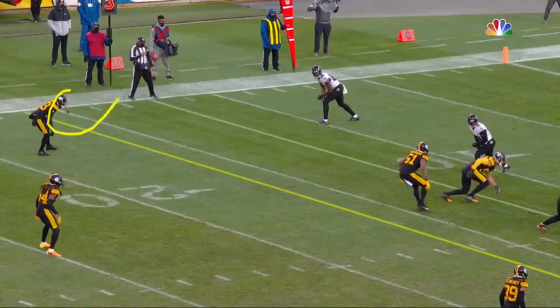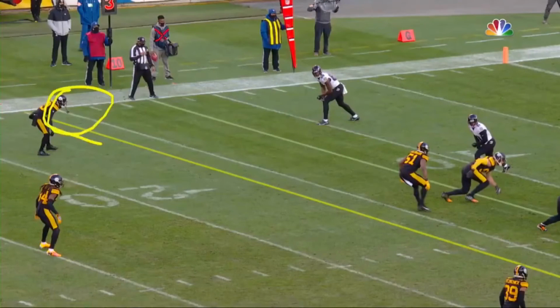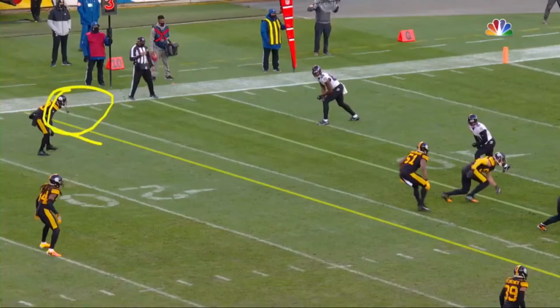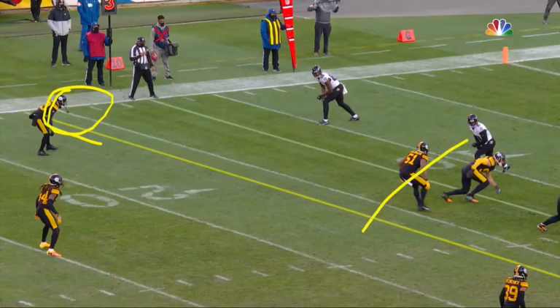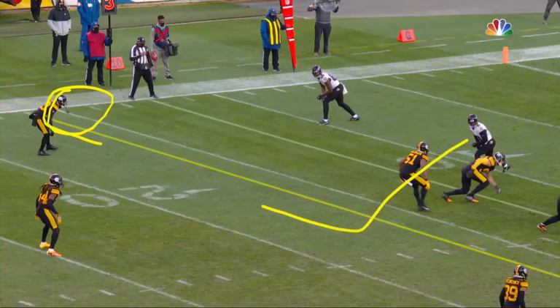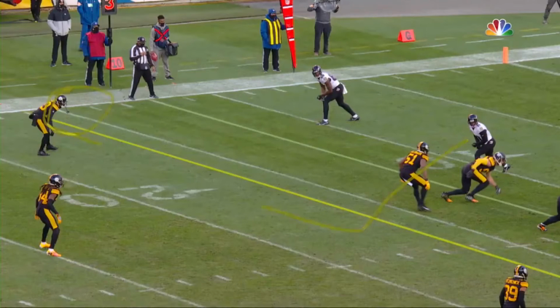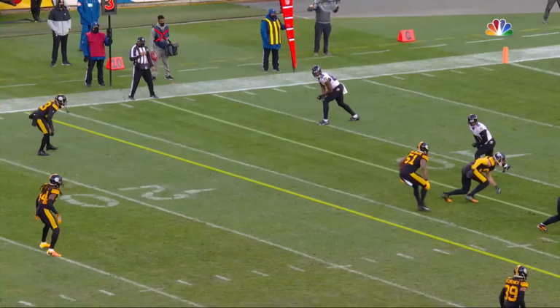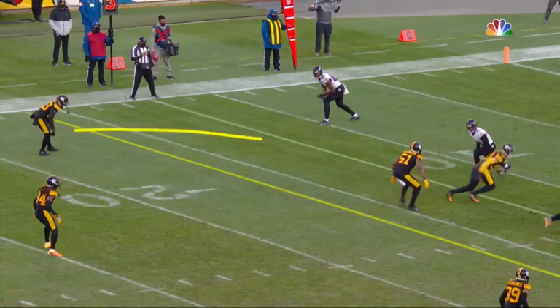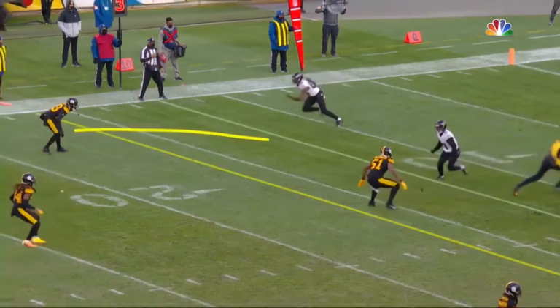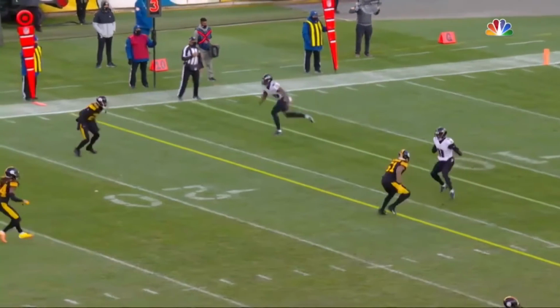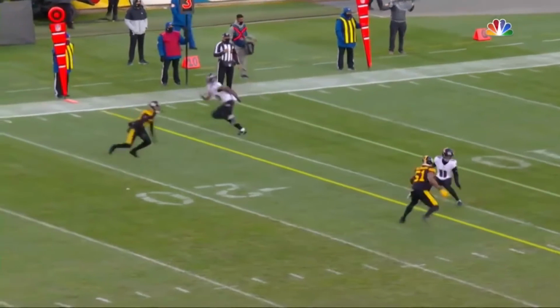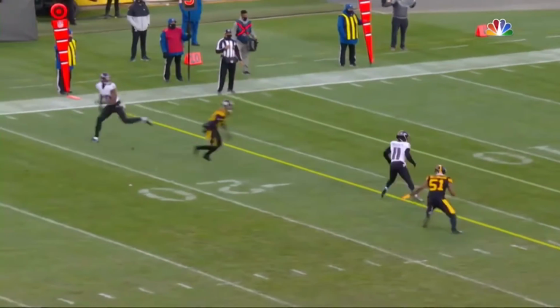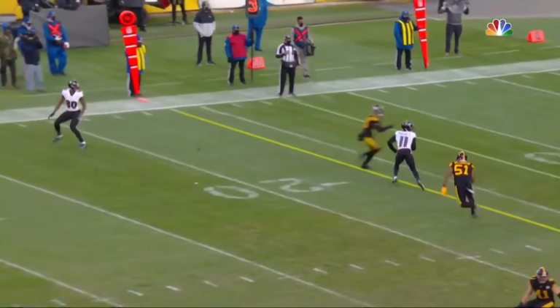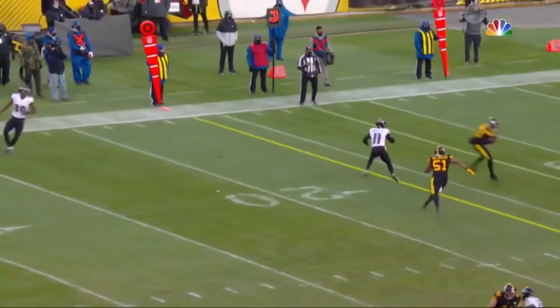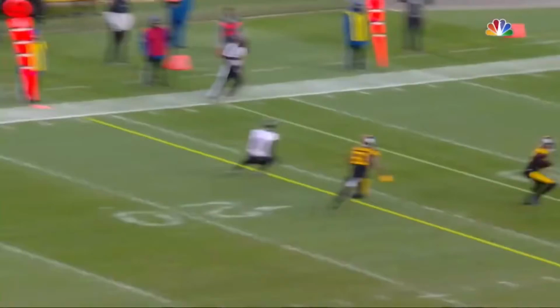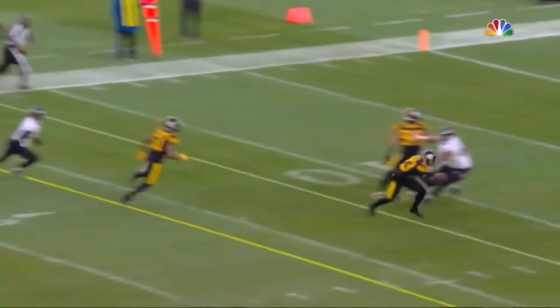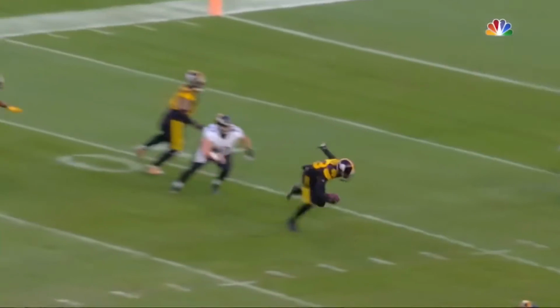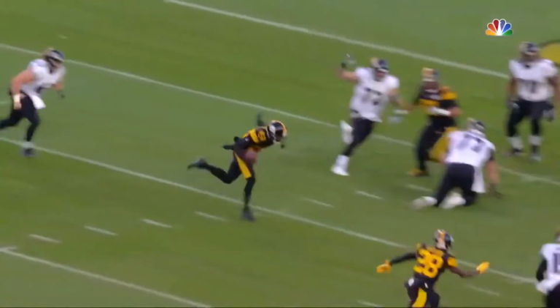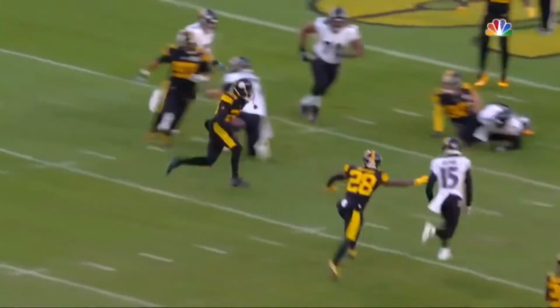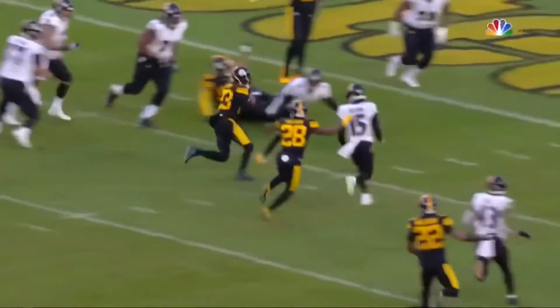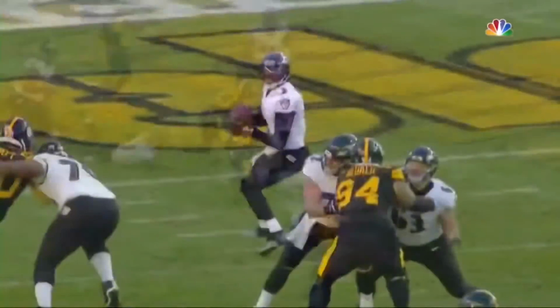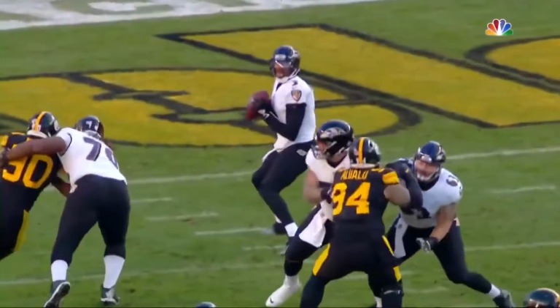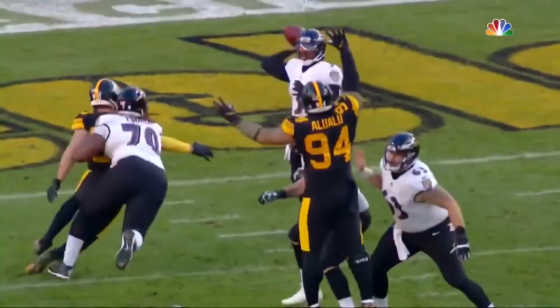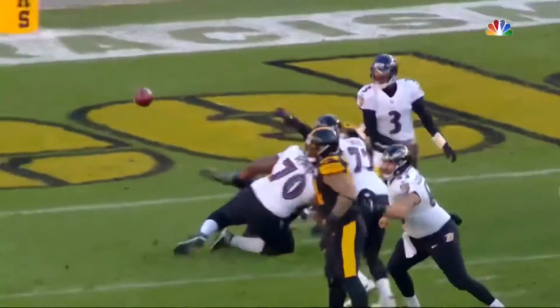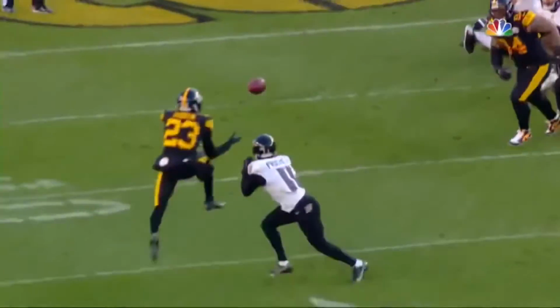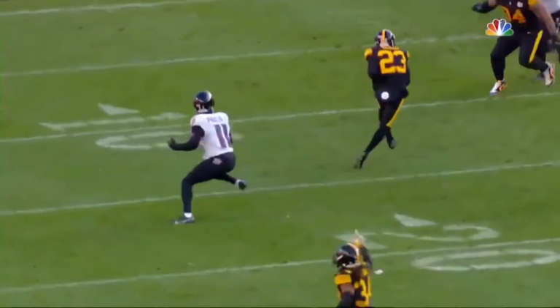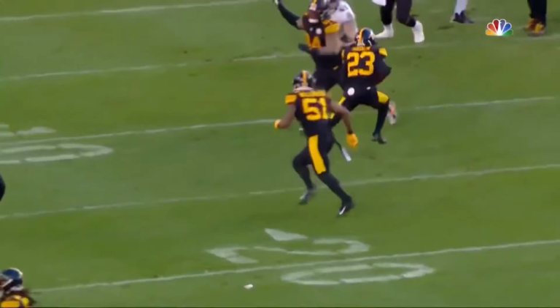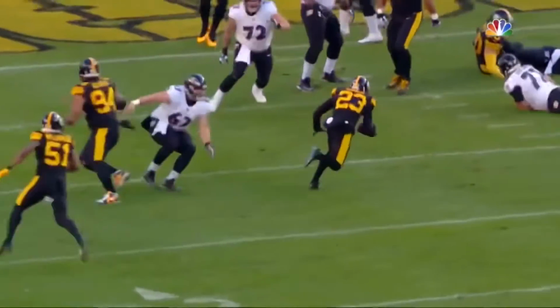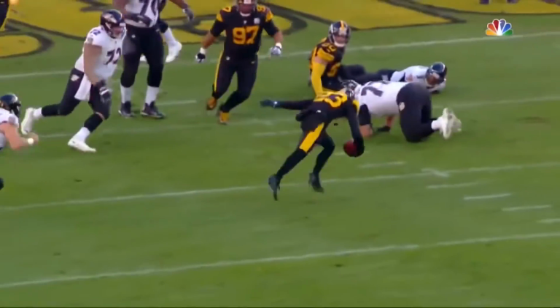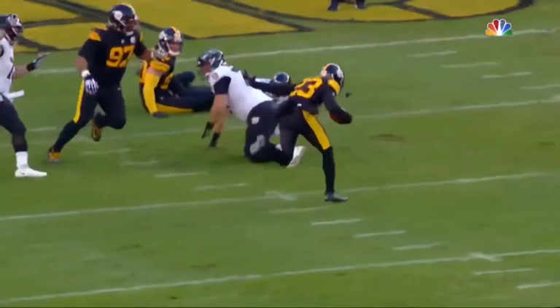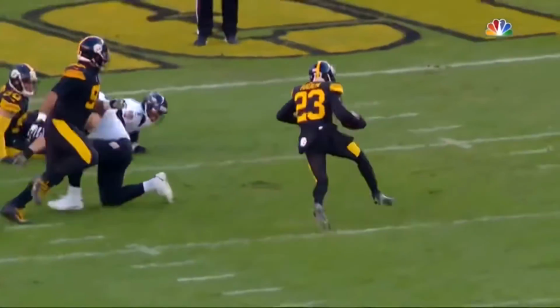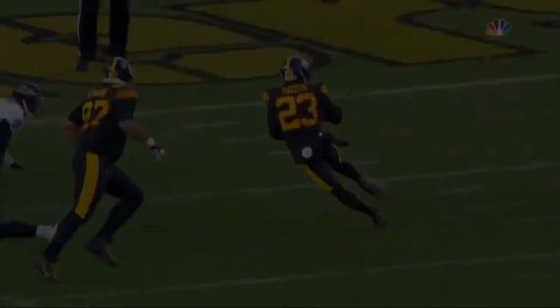Here's Joe Hayden out here. The receiver is going to start to work to the outside, and he's going to break right underneath this thing. This is just a case of Robert Griffin III just not having seen much of this stuff.